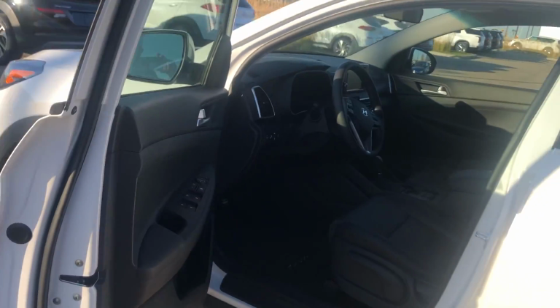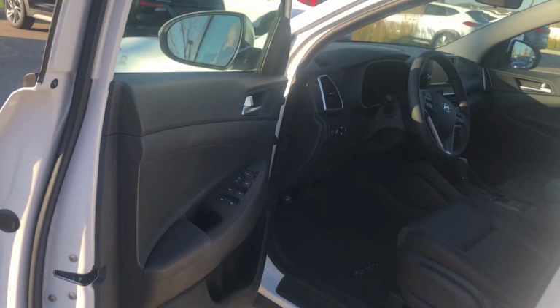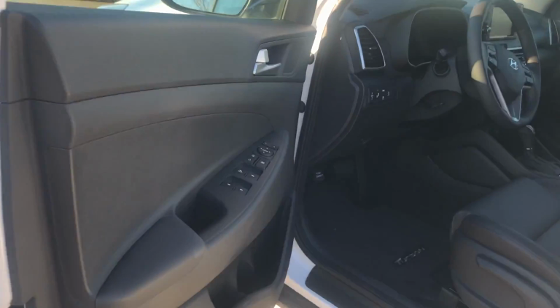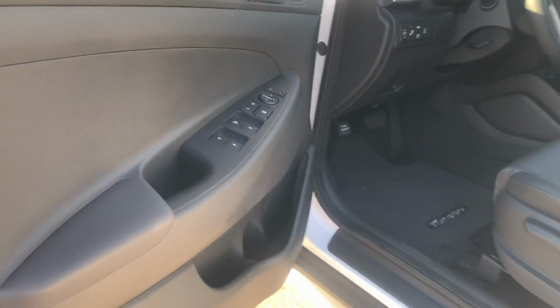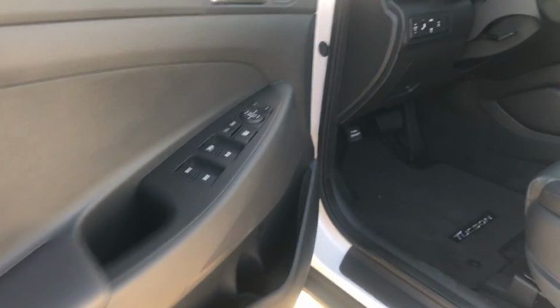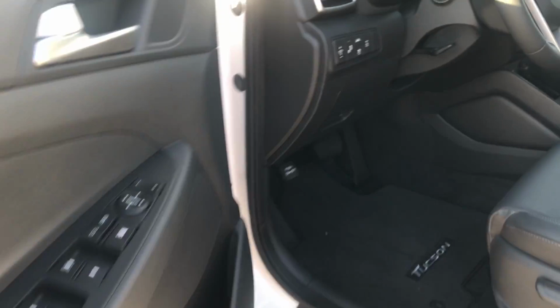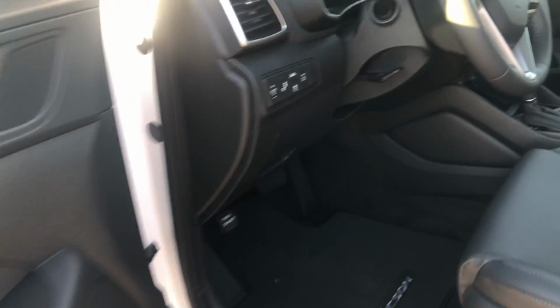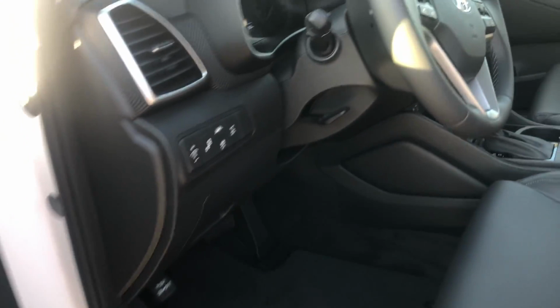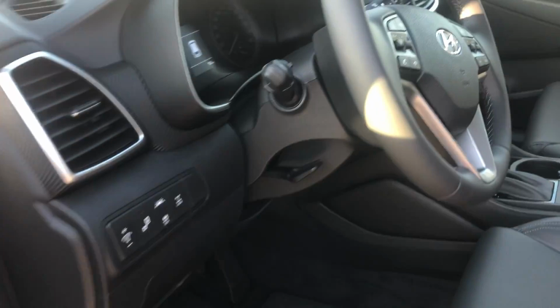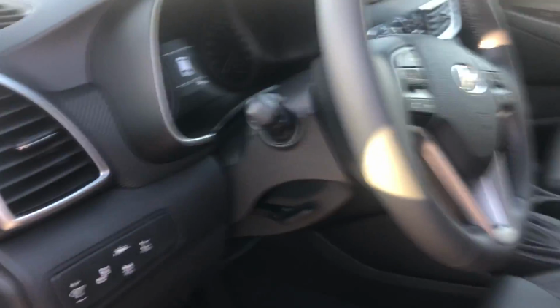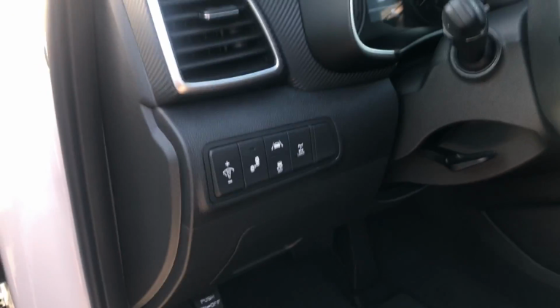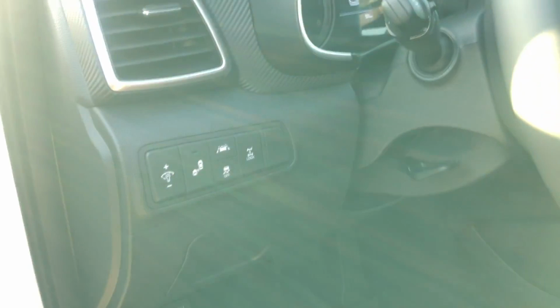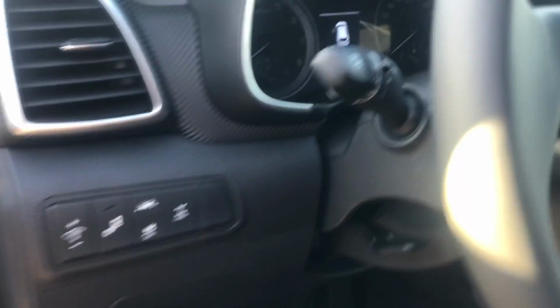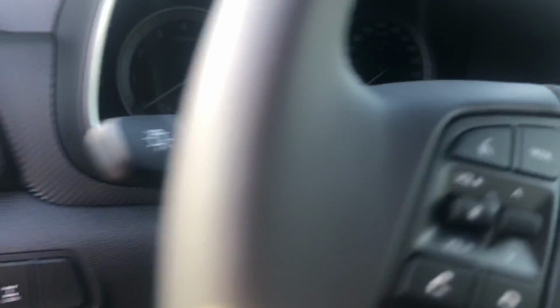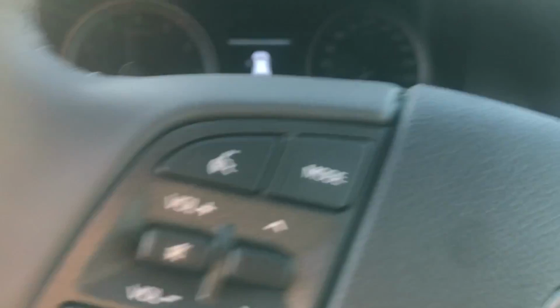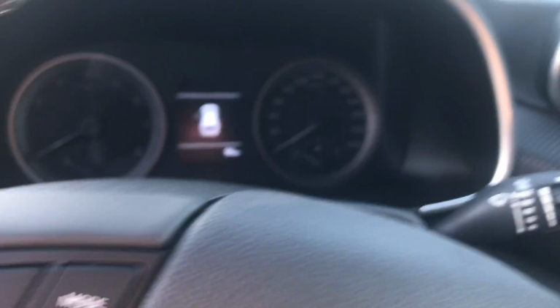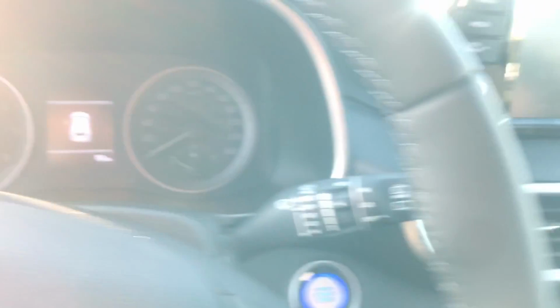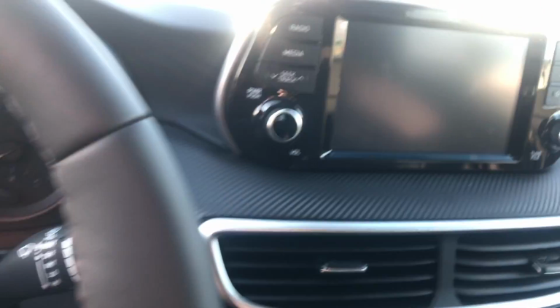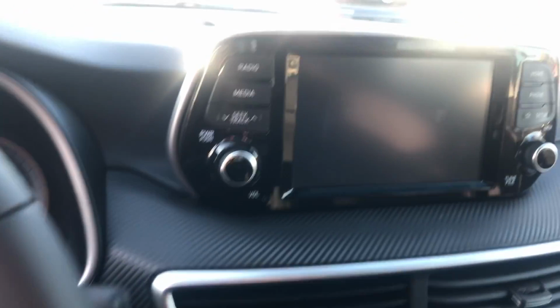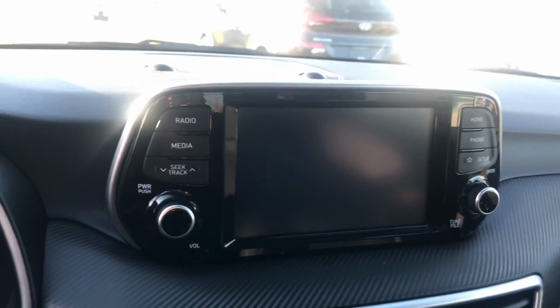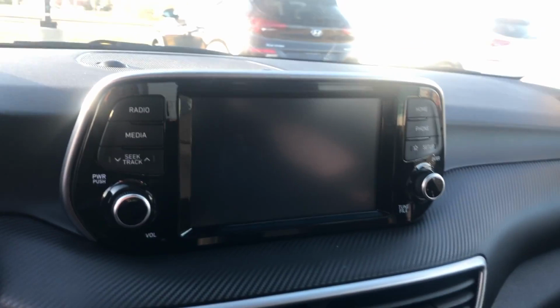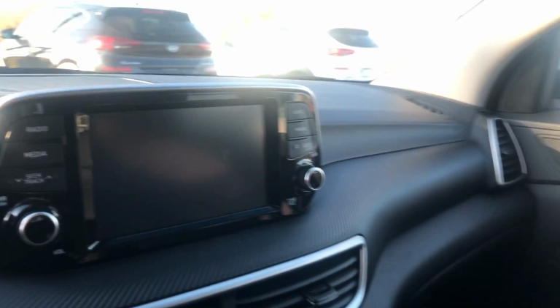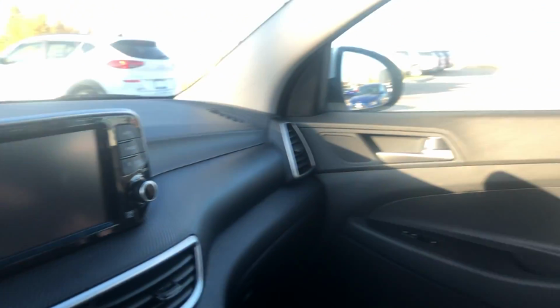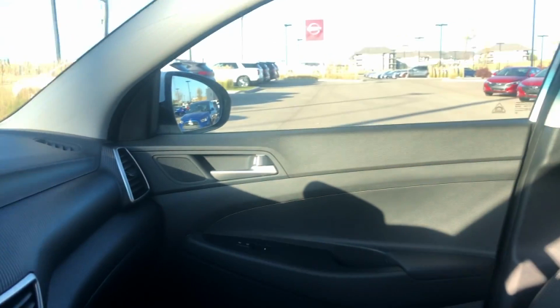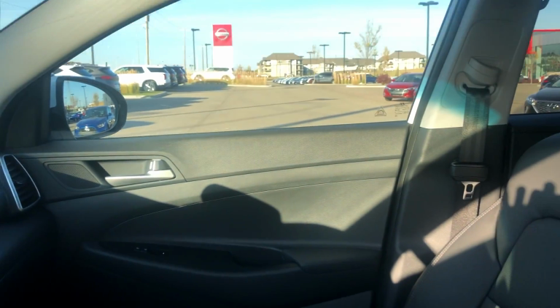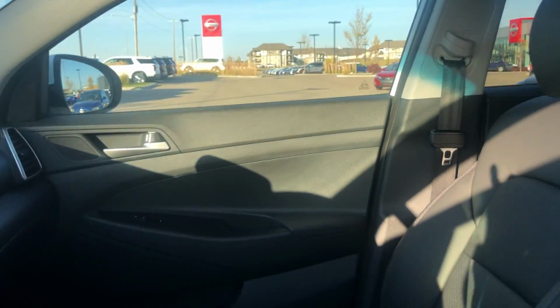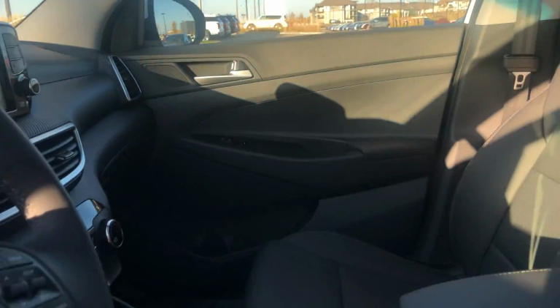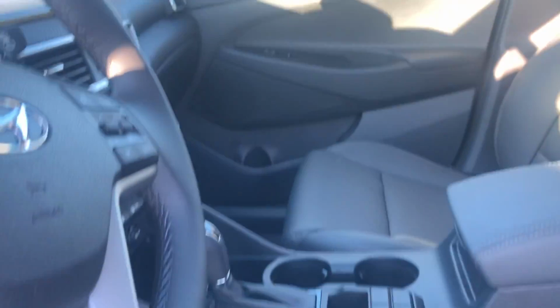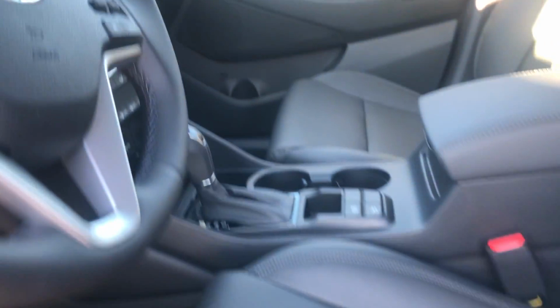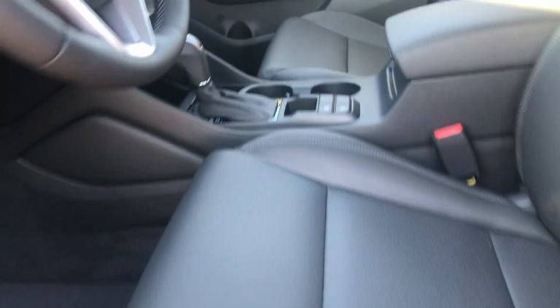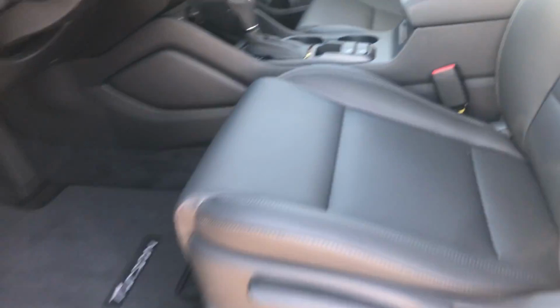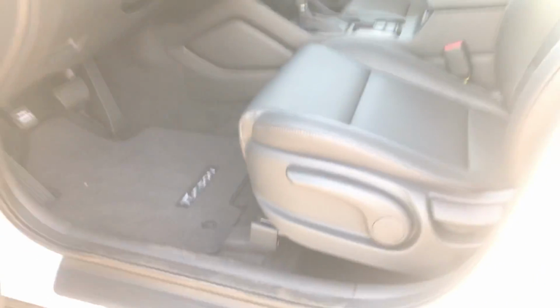Going inside you do have your power locks, your power windows, as well as your lane keep assist, your traction control, and your blind spot detection. You do have a big touch screen display, and it does have heated seats and heated steering wheel. It does come with Apple CarPlay and Android Auto as well.